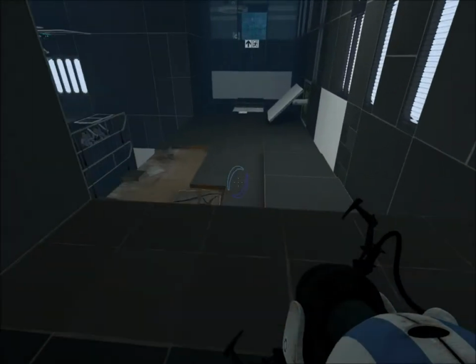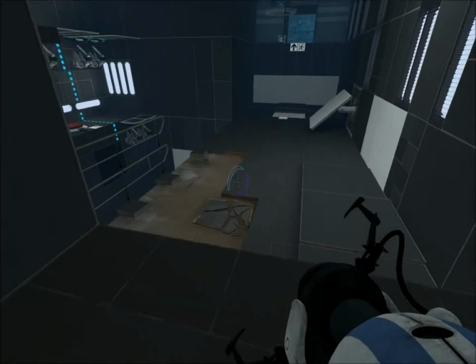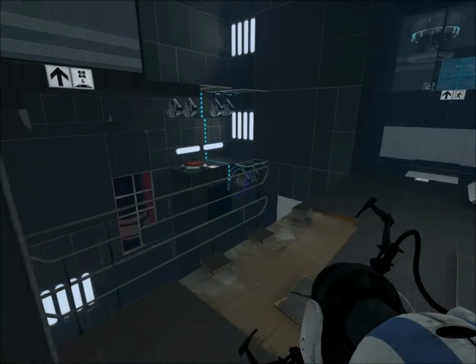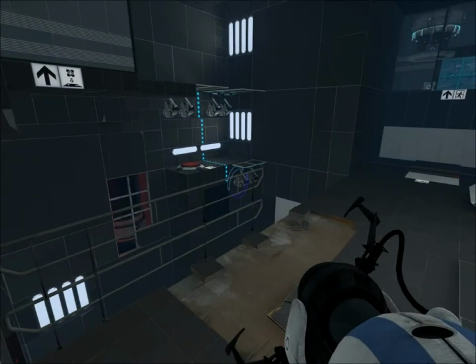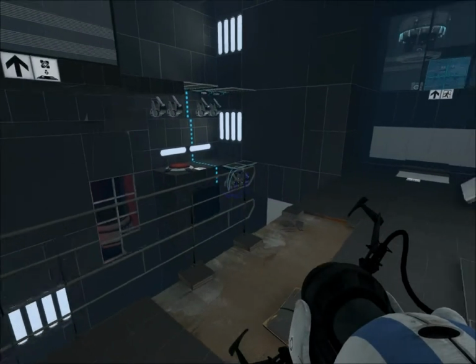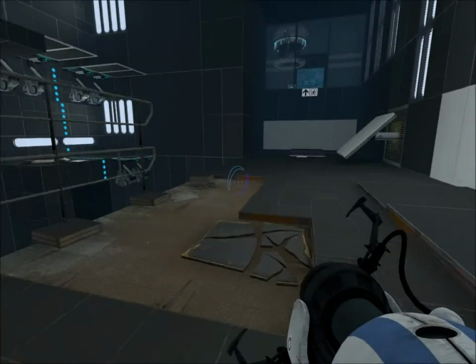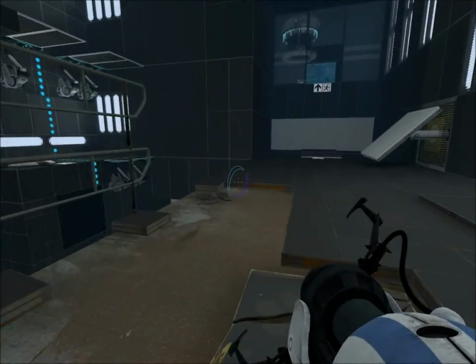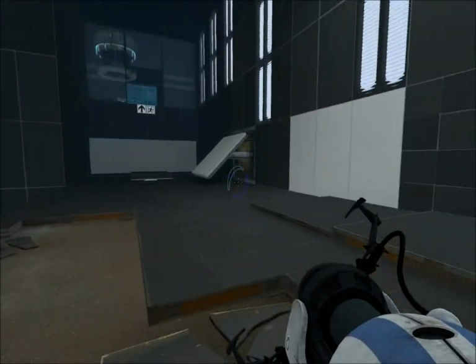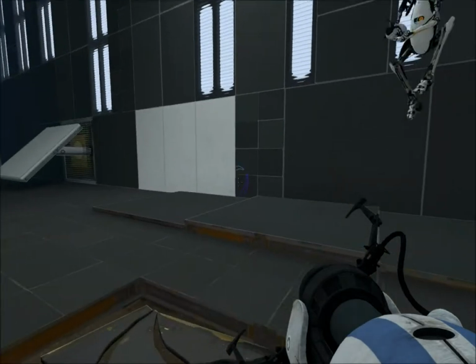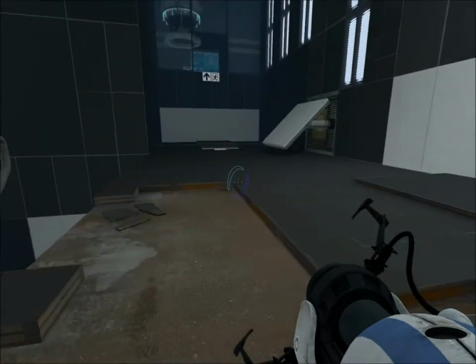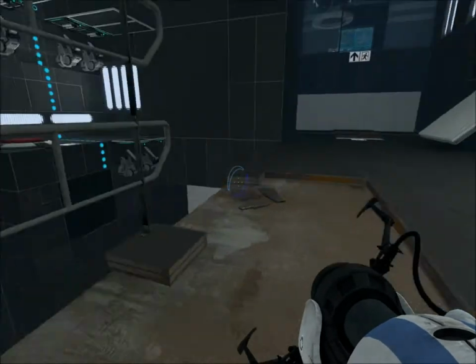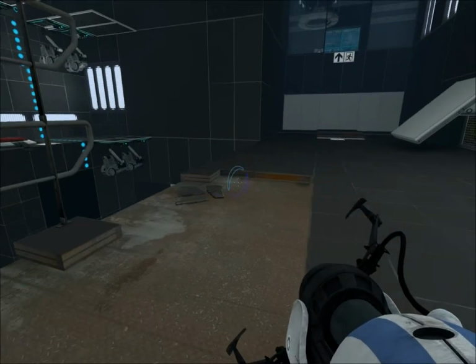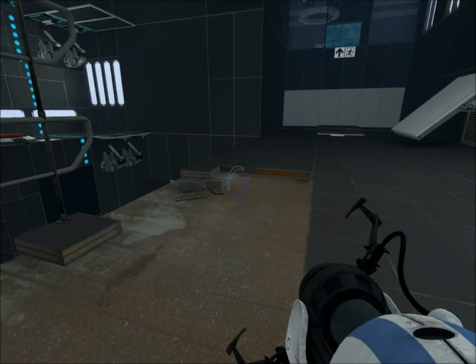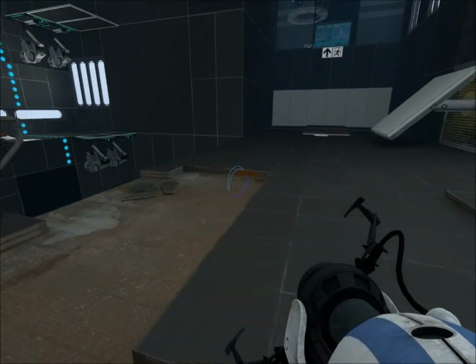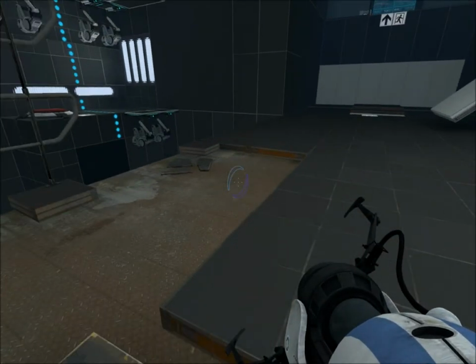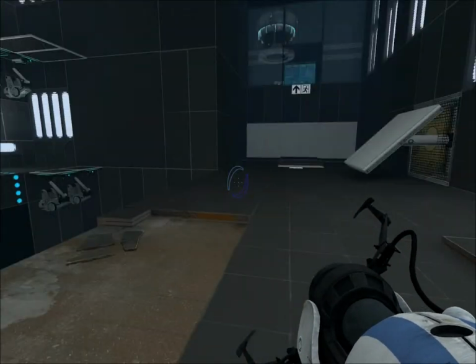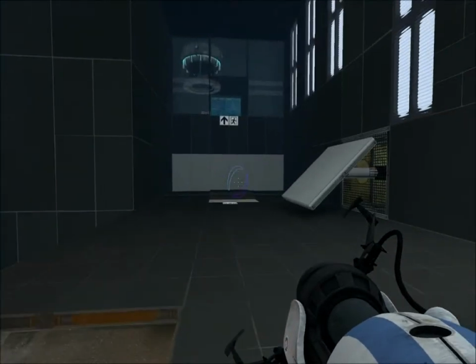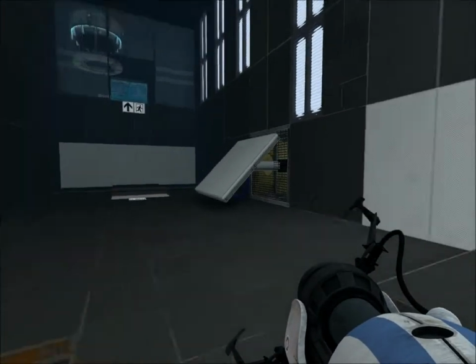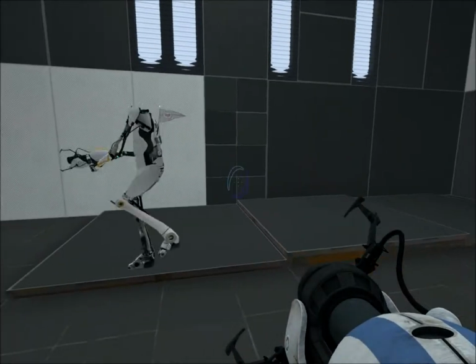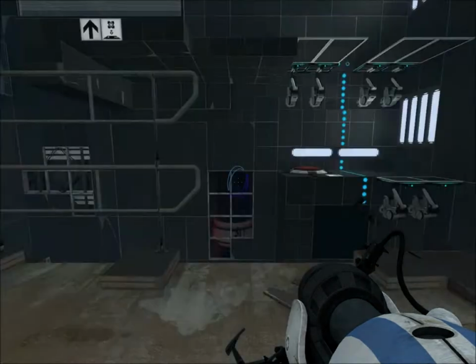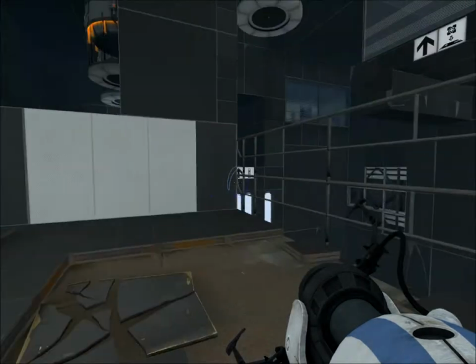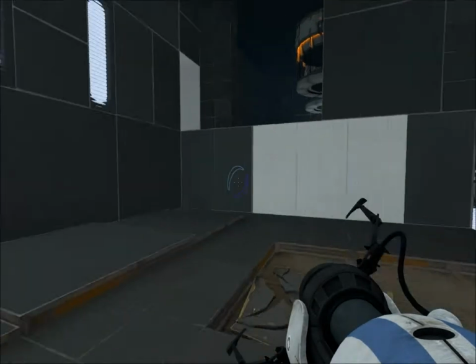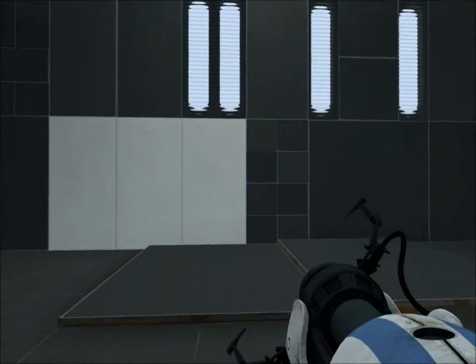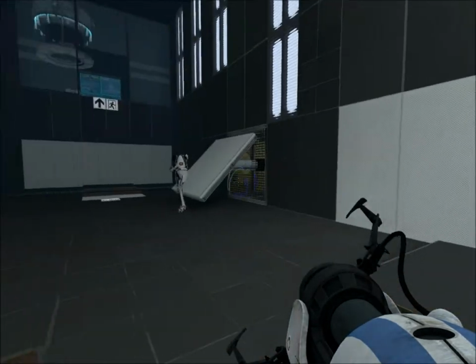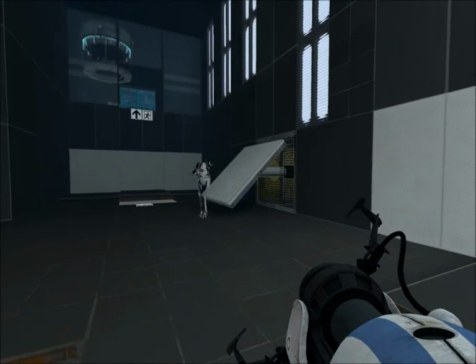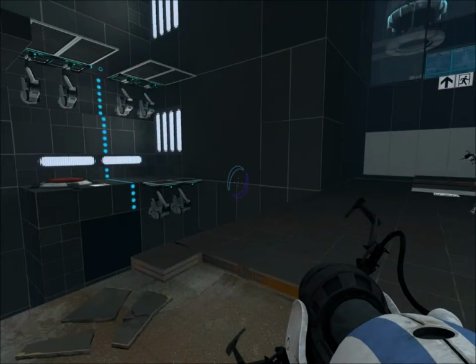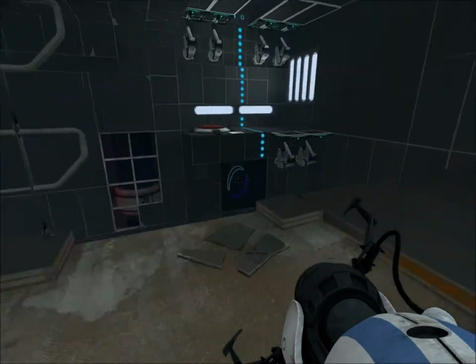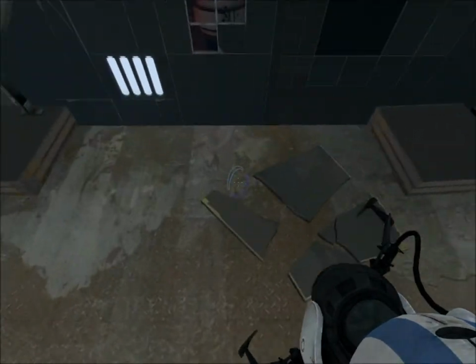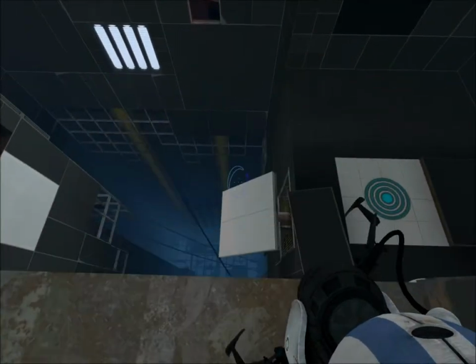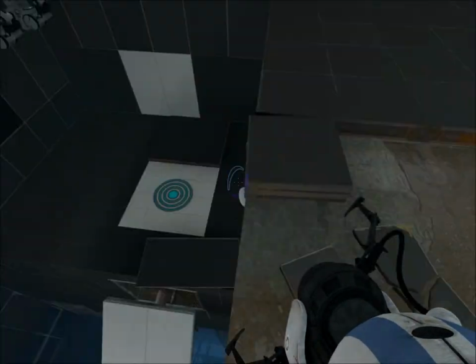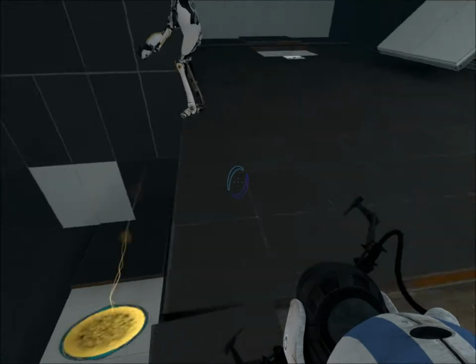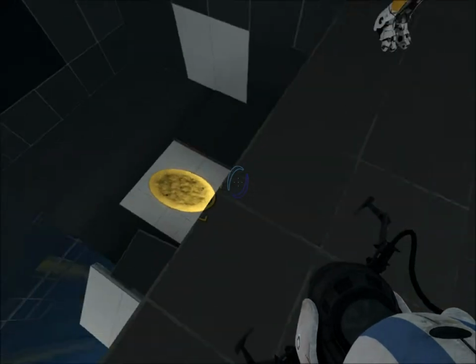This next test involves the Aperture Science aerial faceplate. It was part of an initiative to investigate how well test subjects could solve problems when they were catapulted into space. Results were highly imperative — they could not. Good luck.